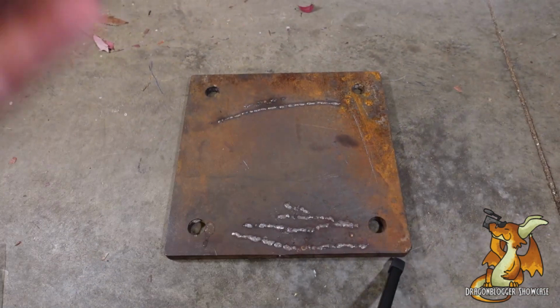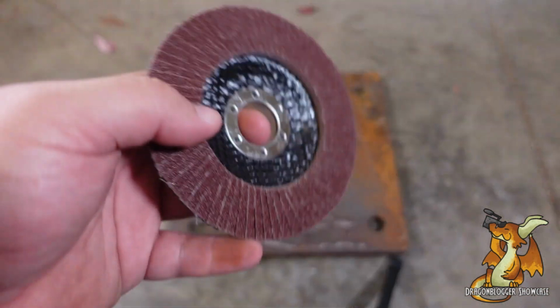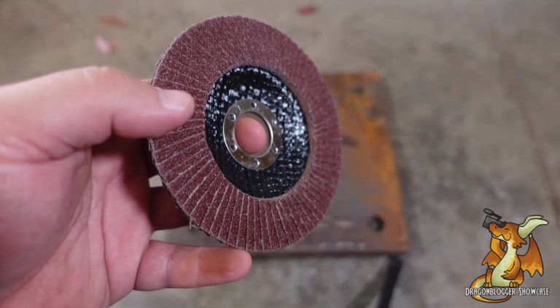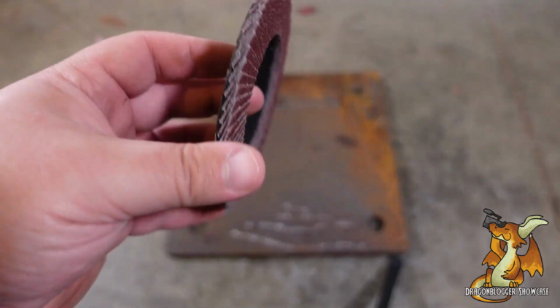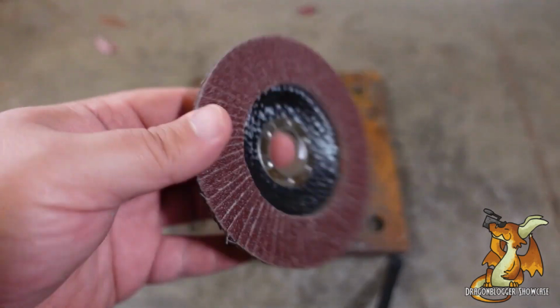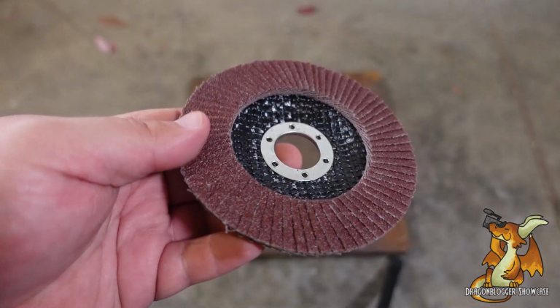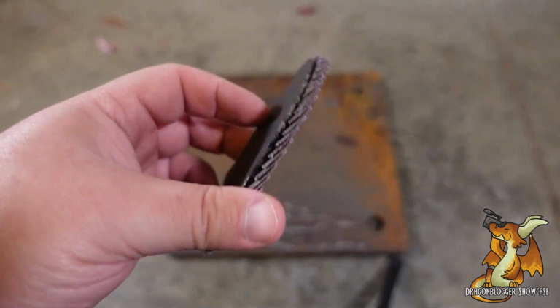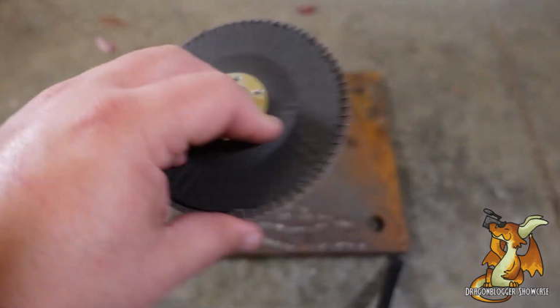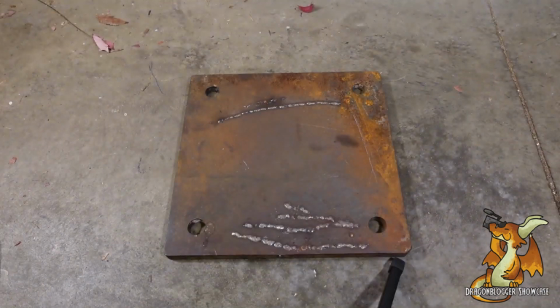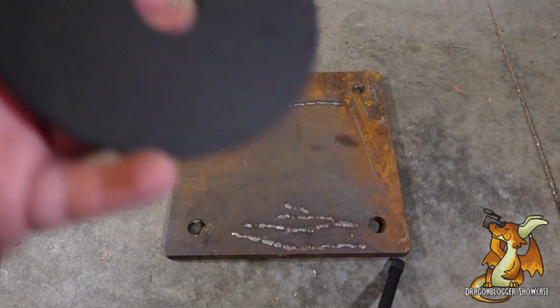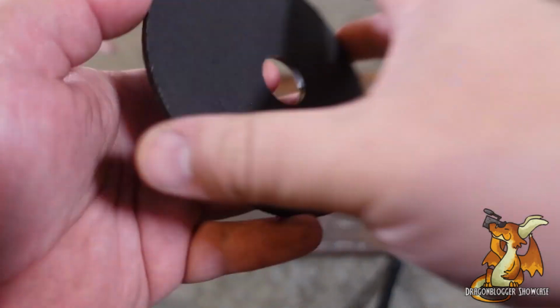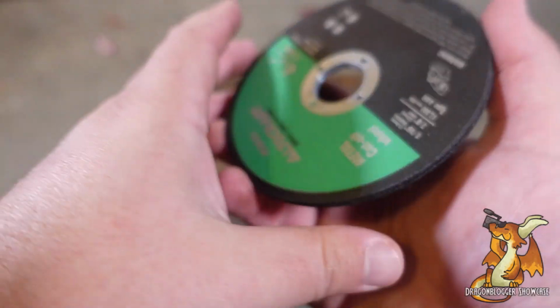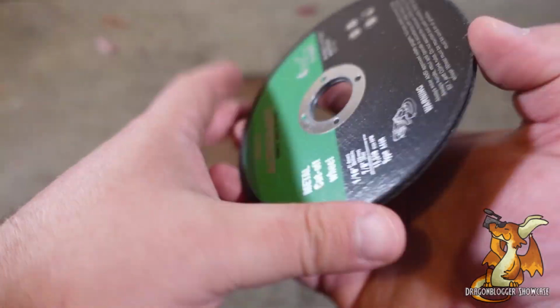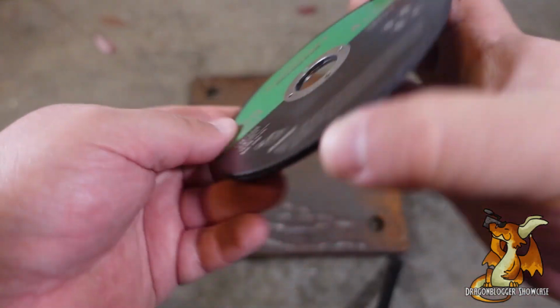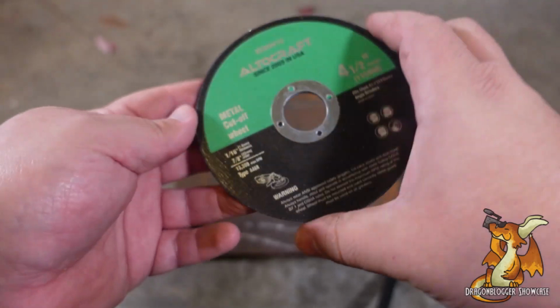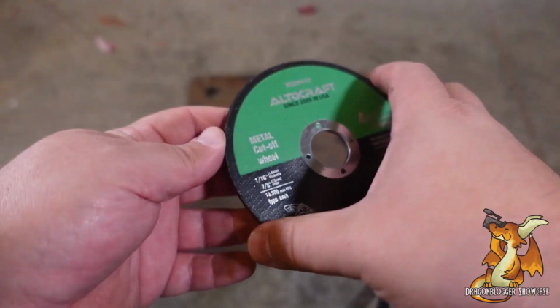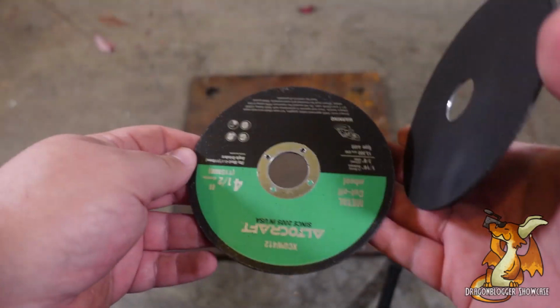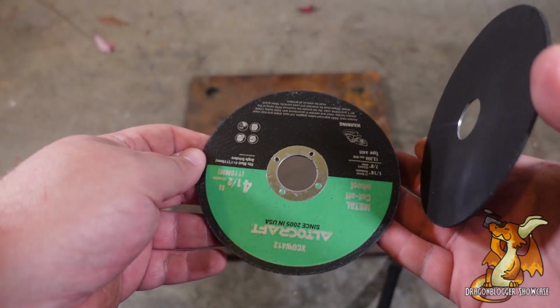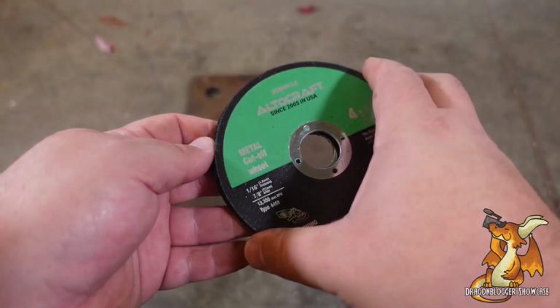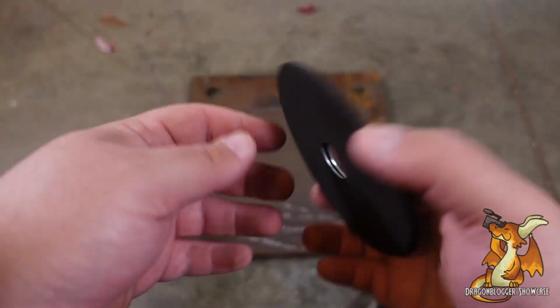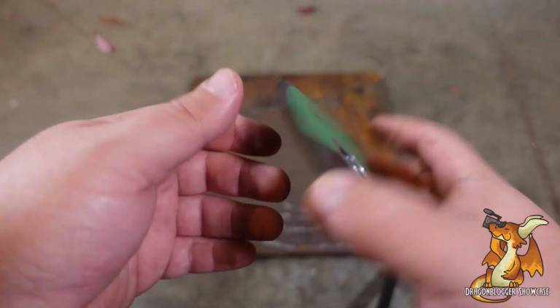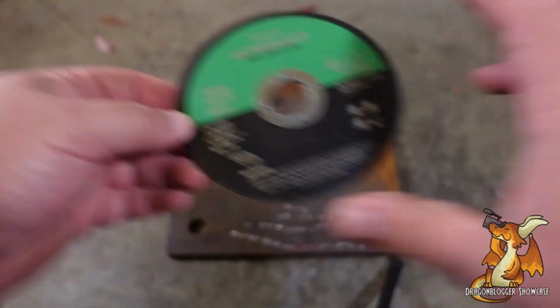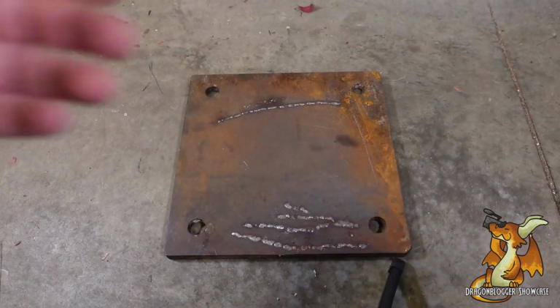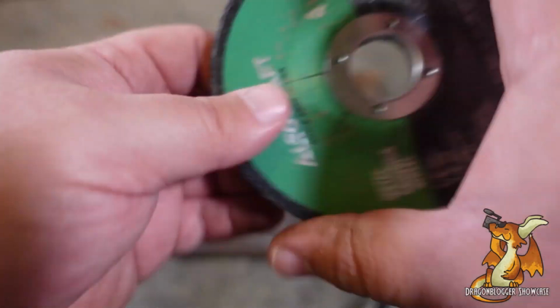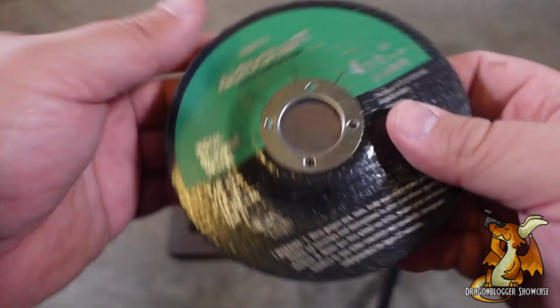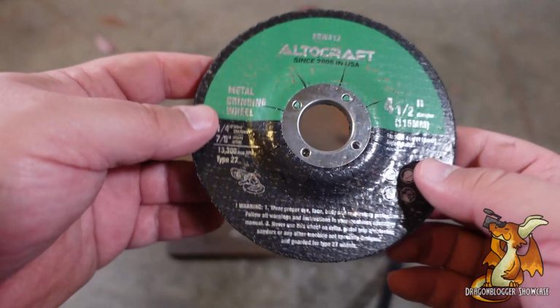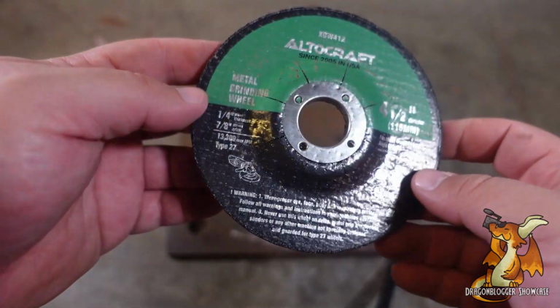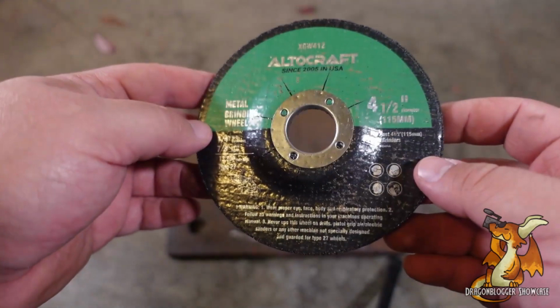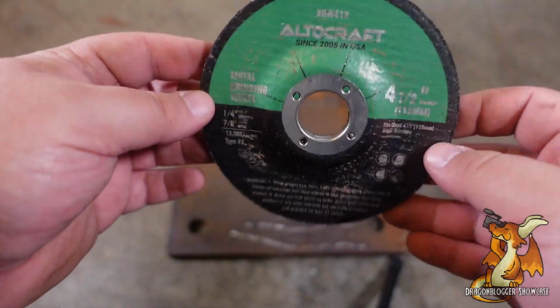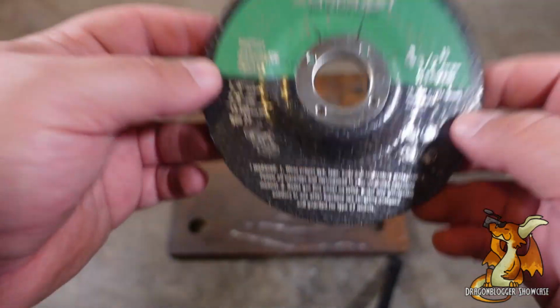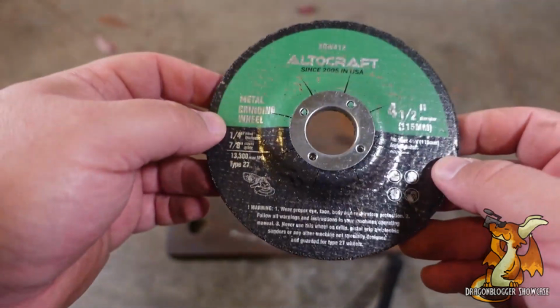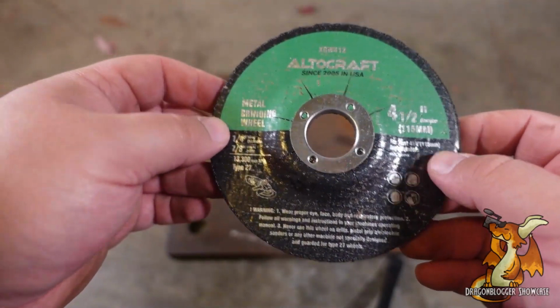Included is one sanding disc, two cut-off discs, and one grinding disc. The grinding disc is the one I'm going to be using.